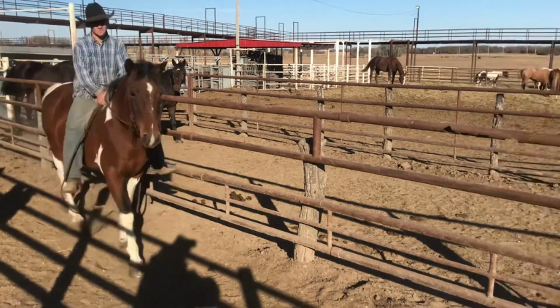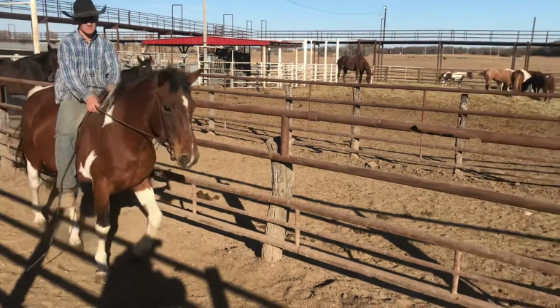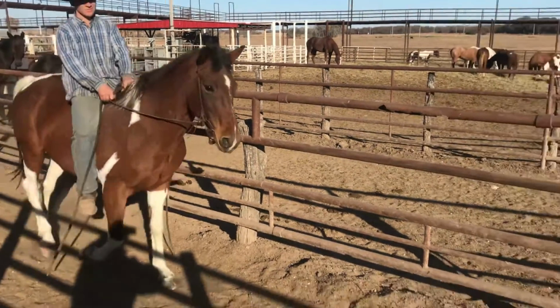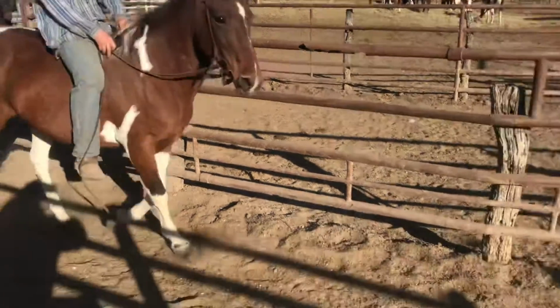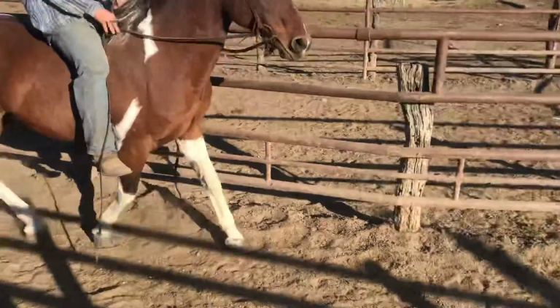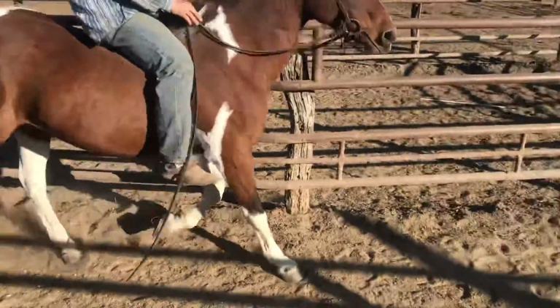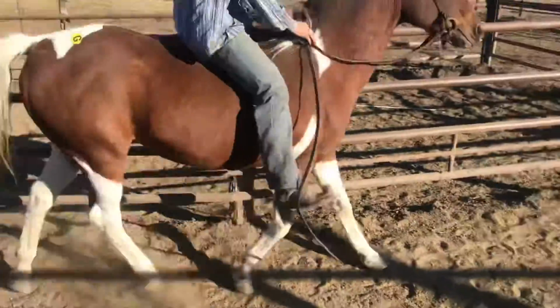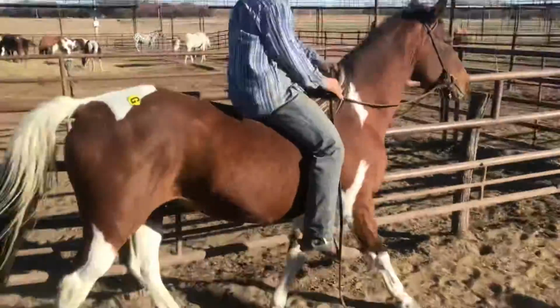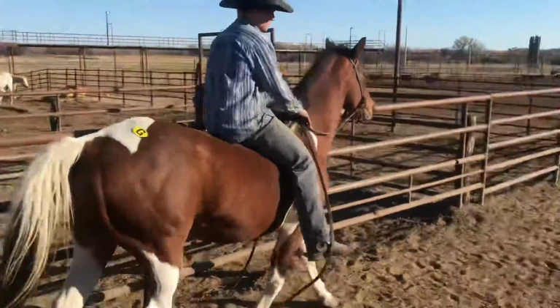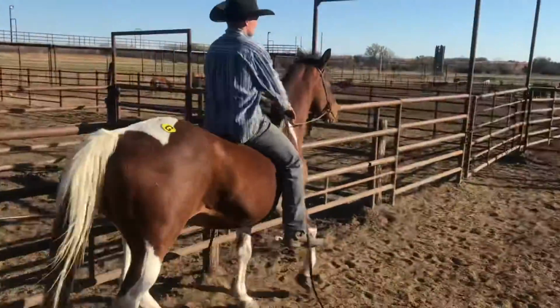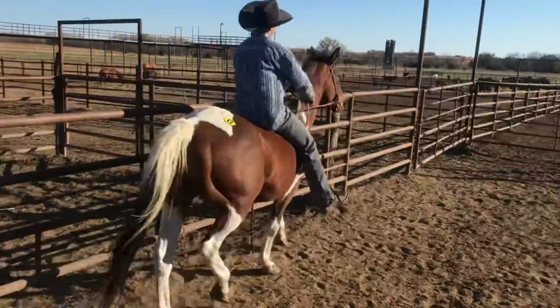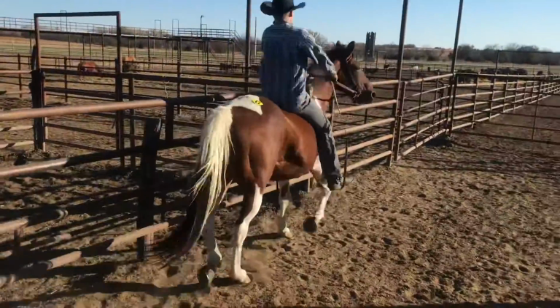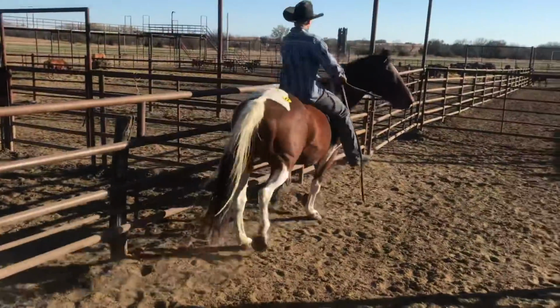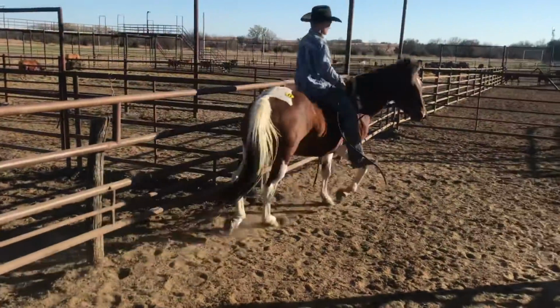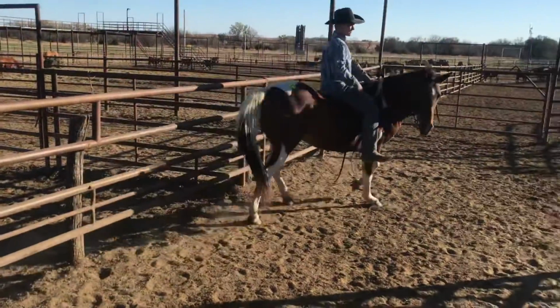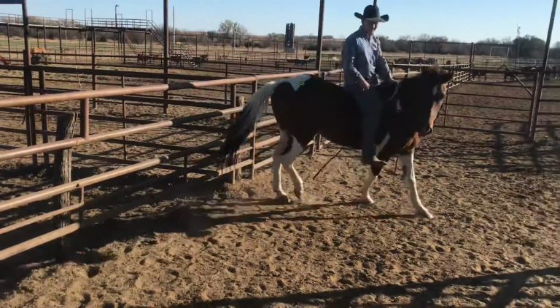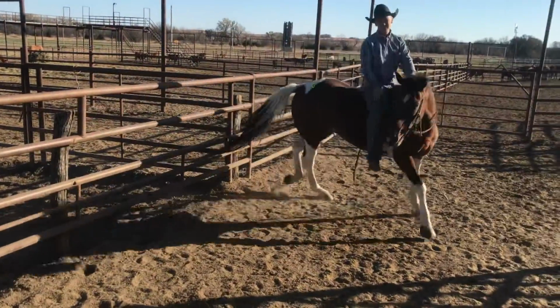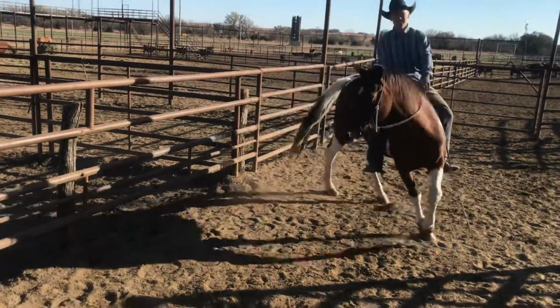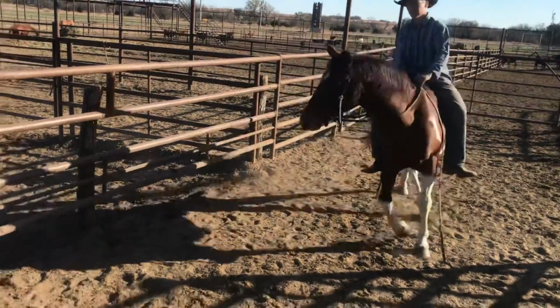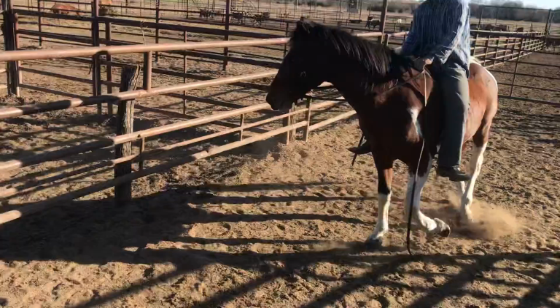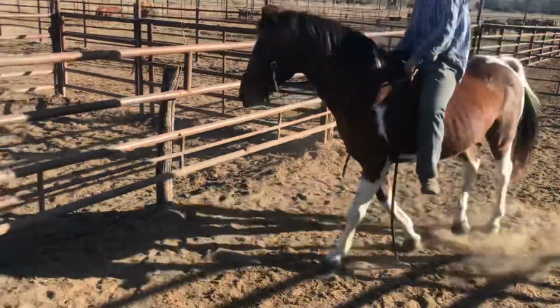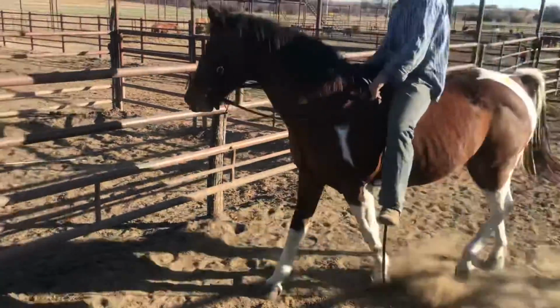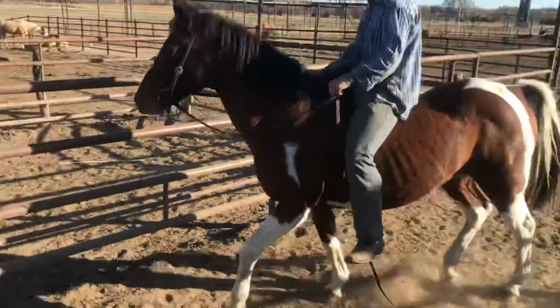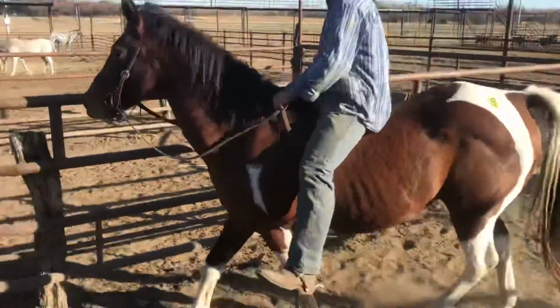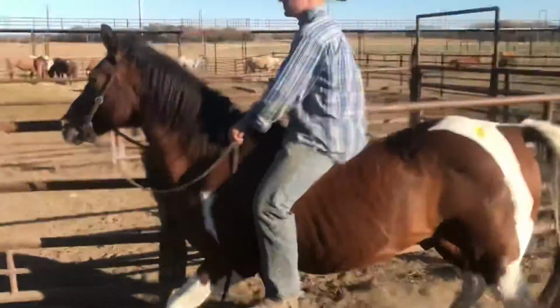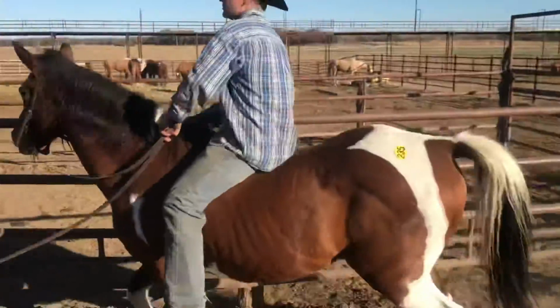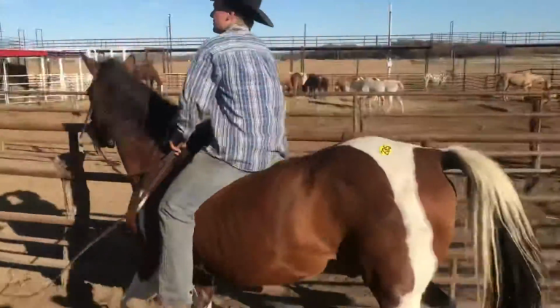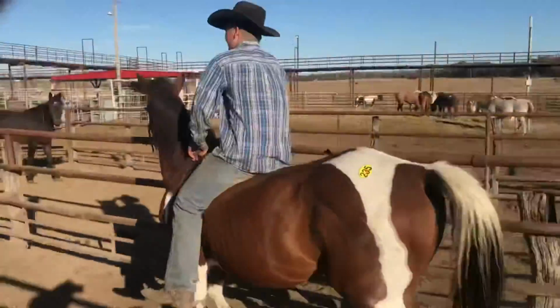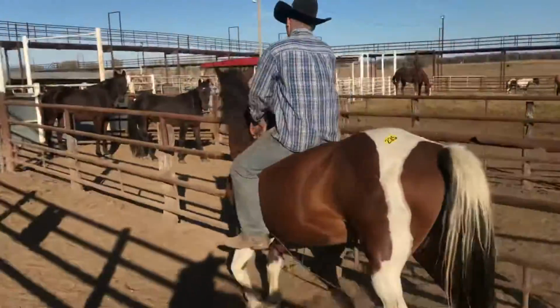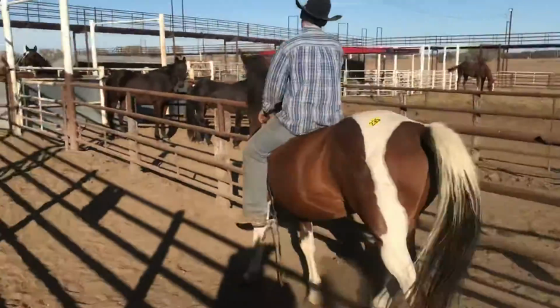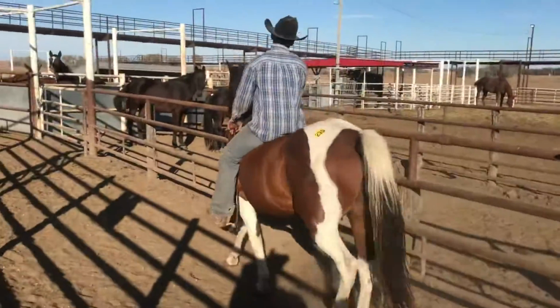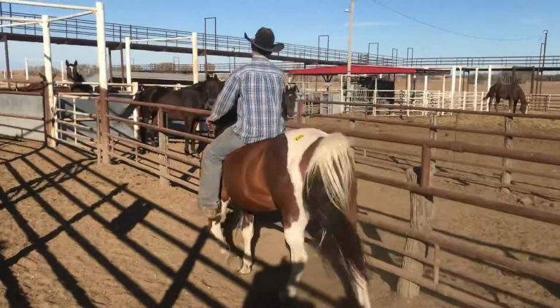Interested in this nice, big, older broke gelding. He's priced at $725. Makes somebody a nice little horse, especially since he's a rodeo horse. Good for barrels.